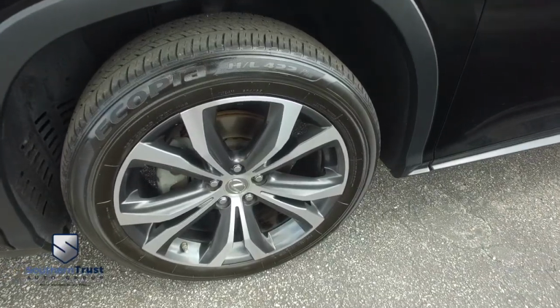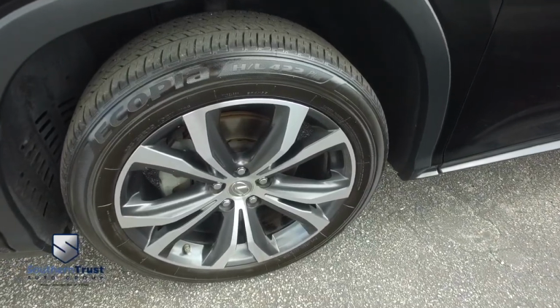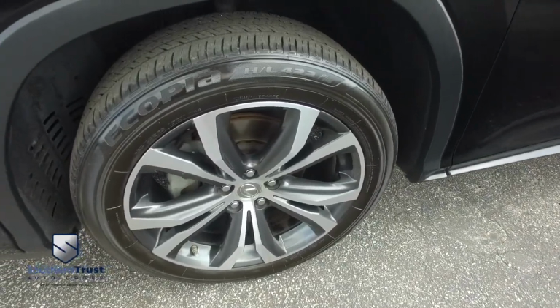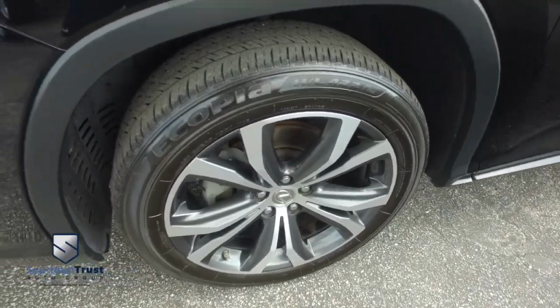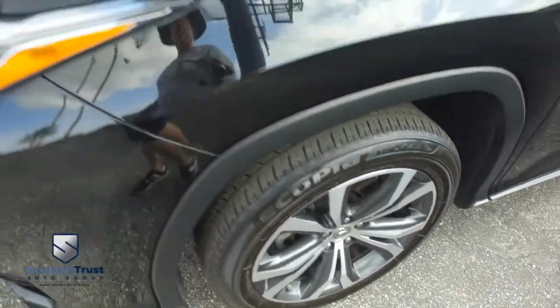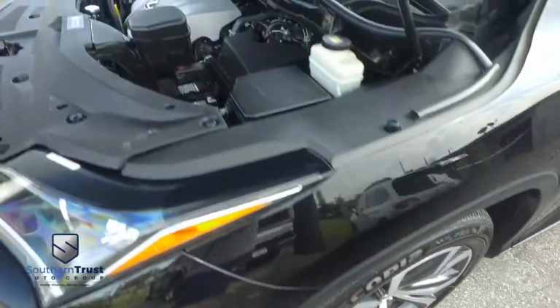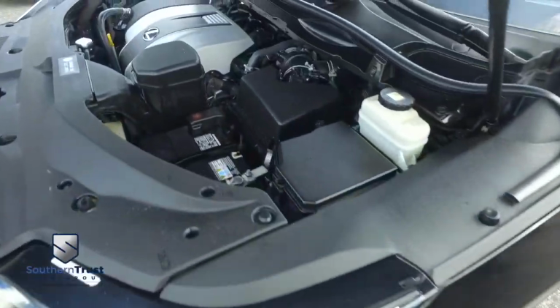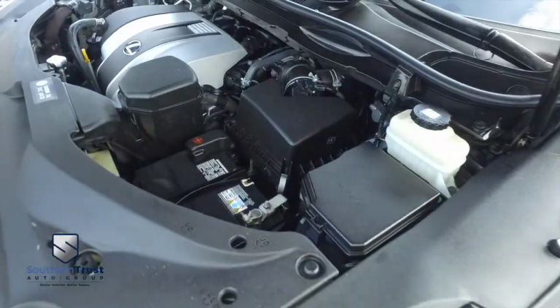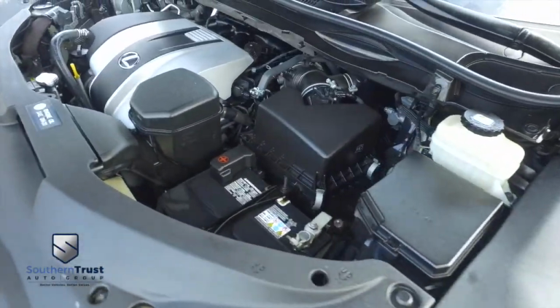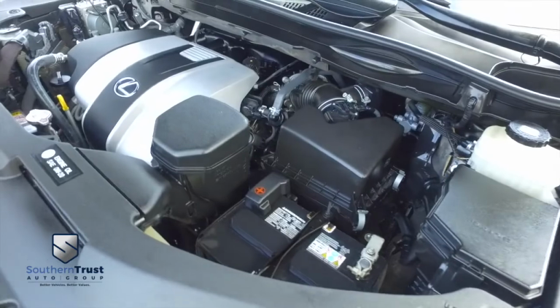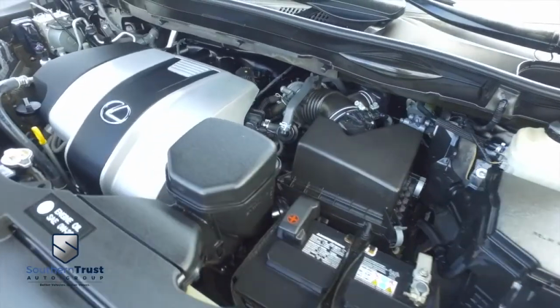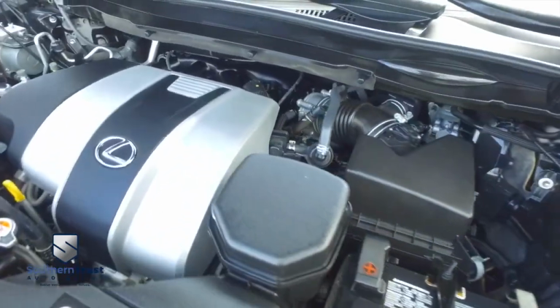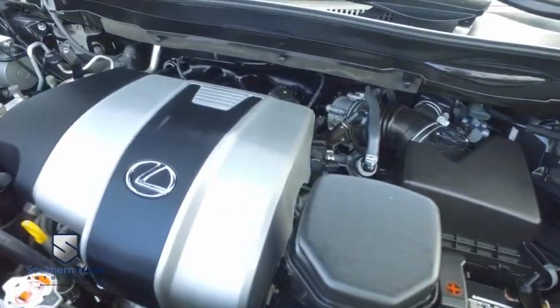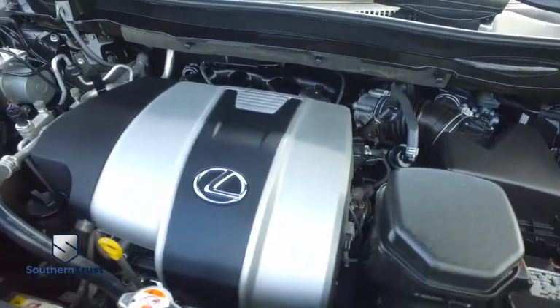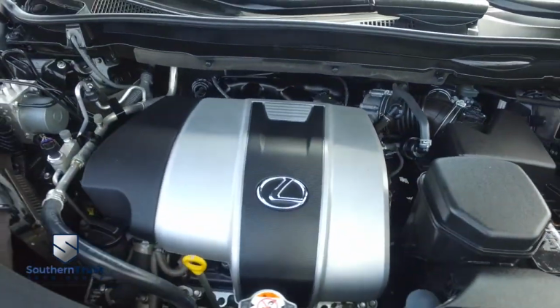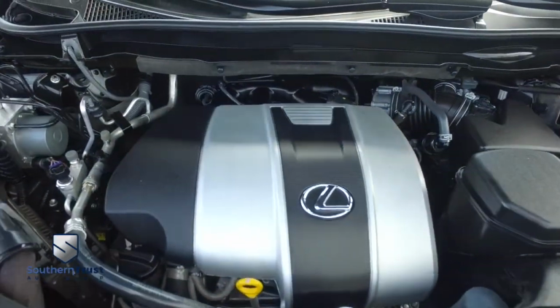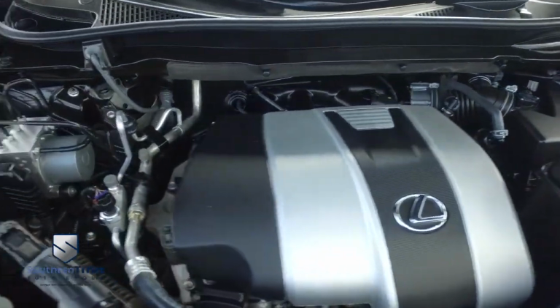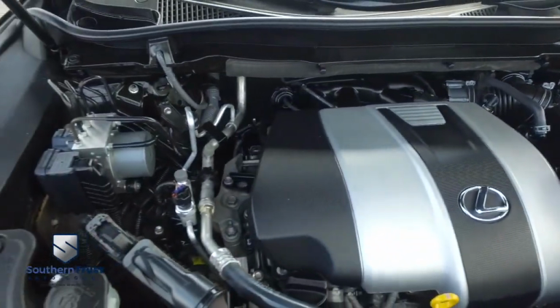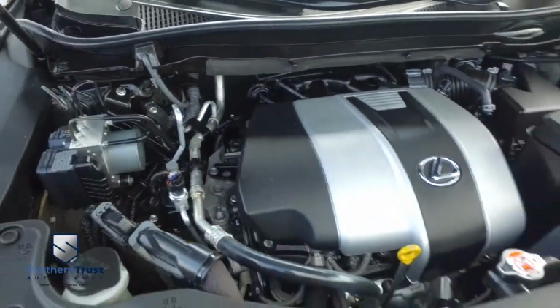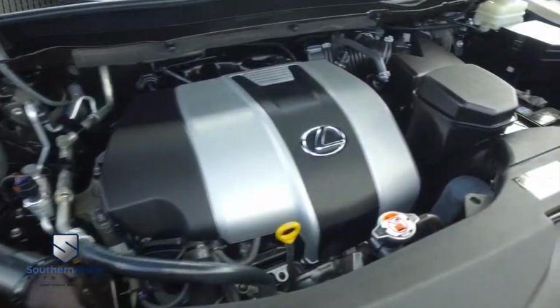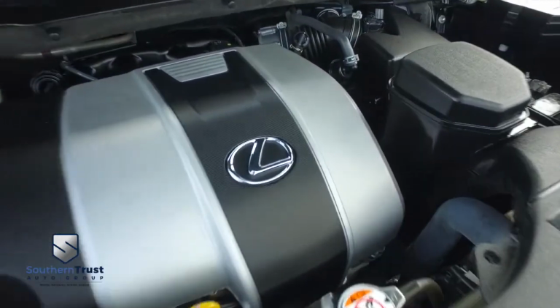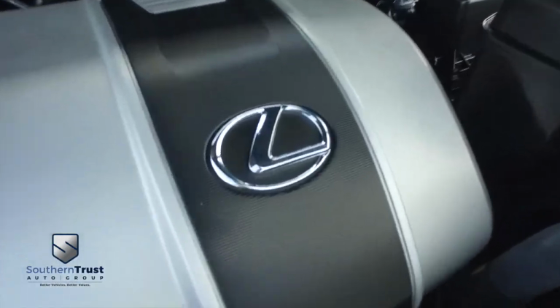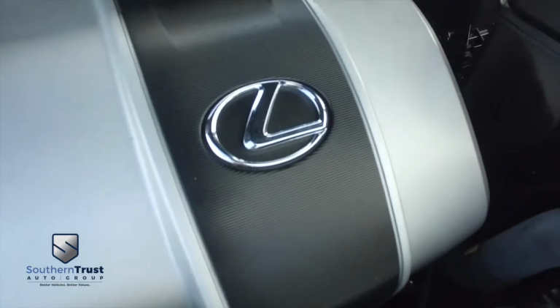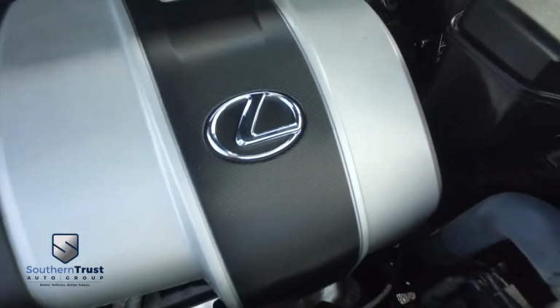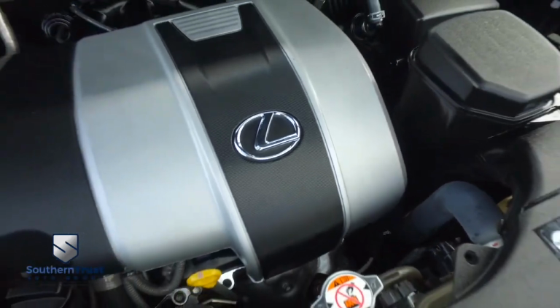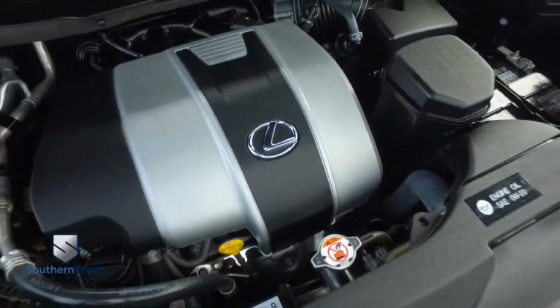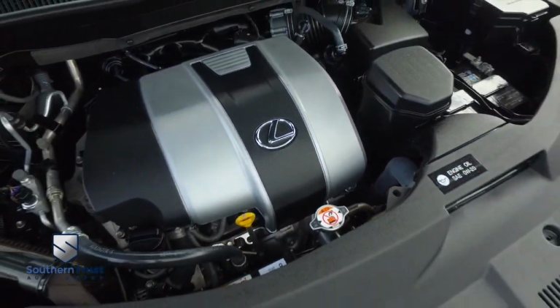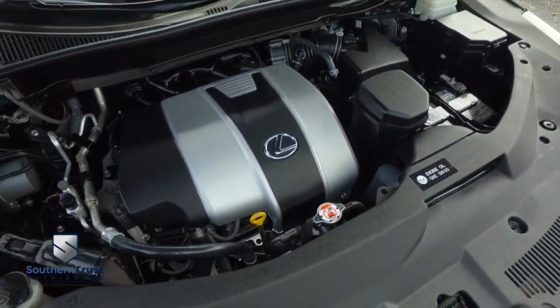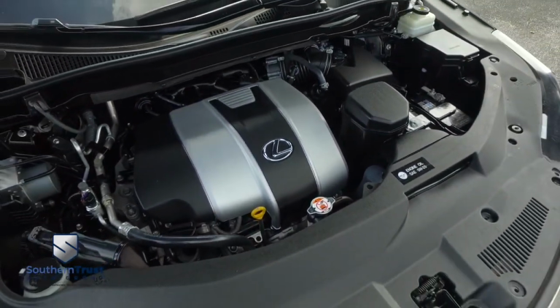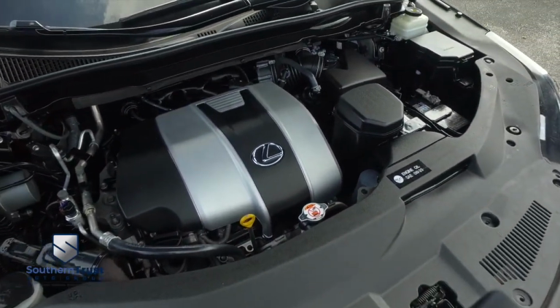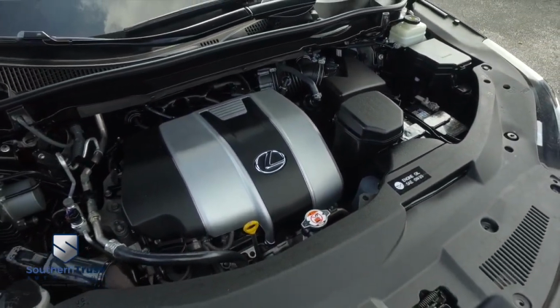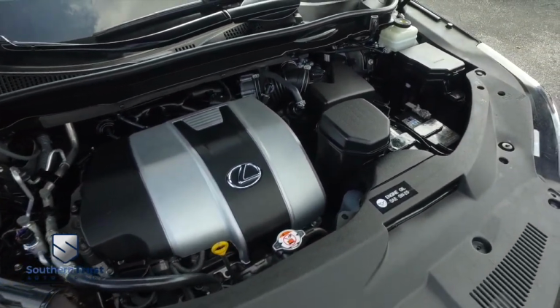Look at those beautiful alloy wheels. The engine is super clean — no signs of rust or oxidation. You'll be pumping out major horsepower with that smooth-ride RX350 luxury muscle.